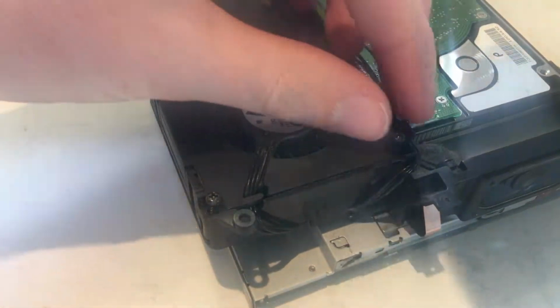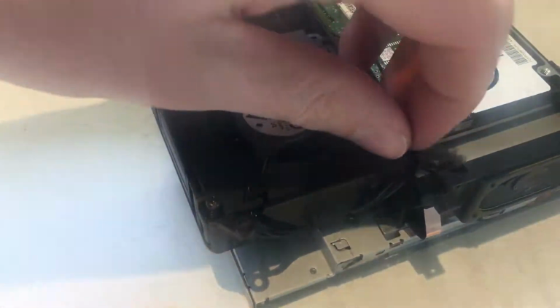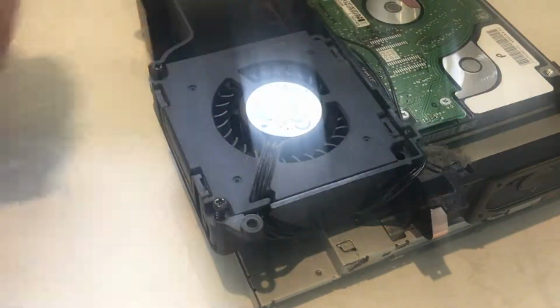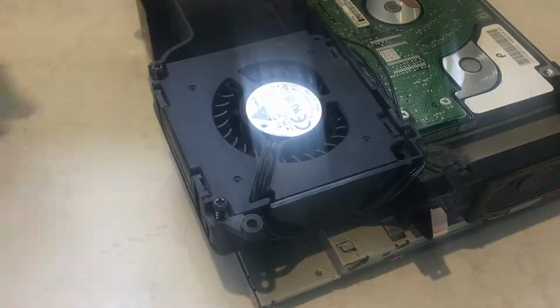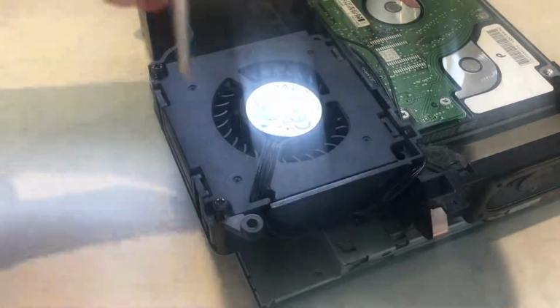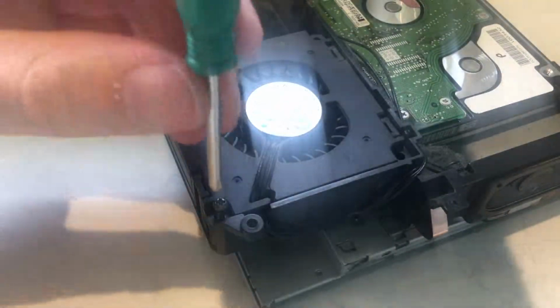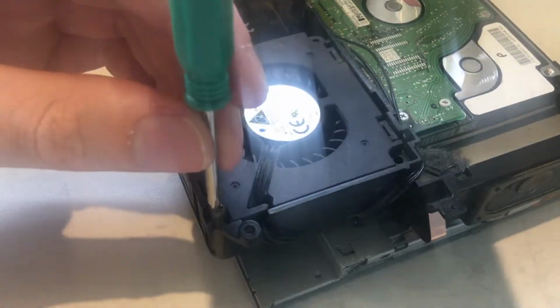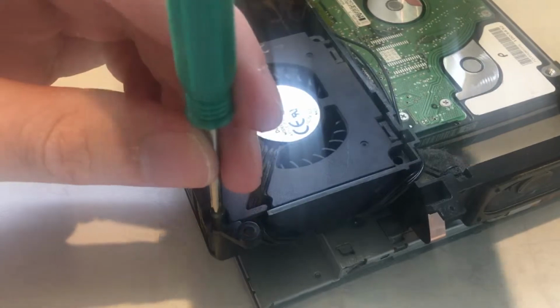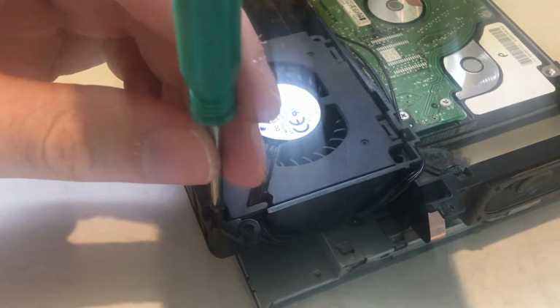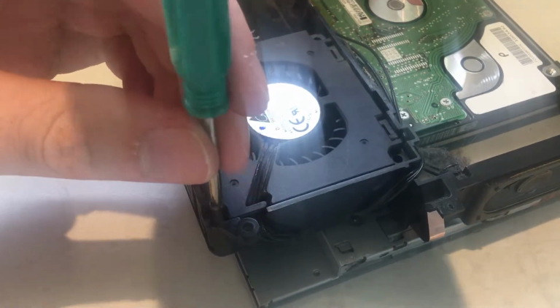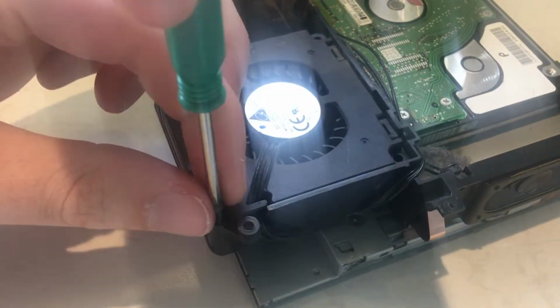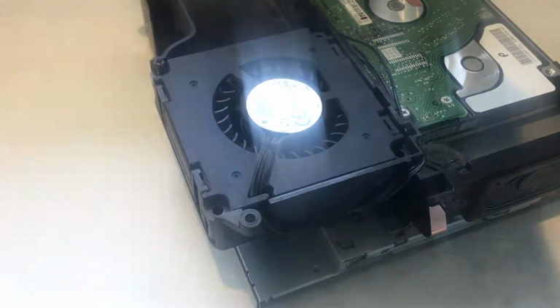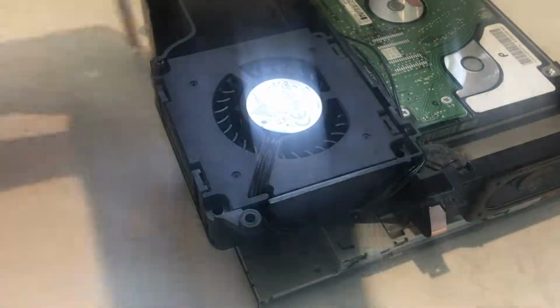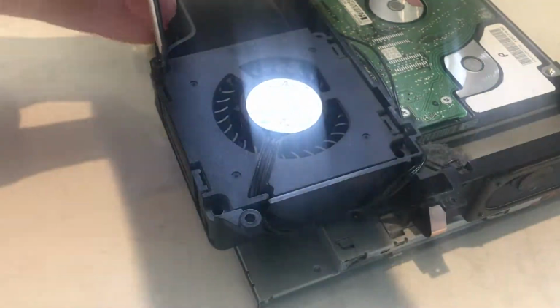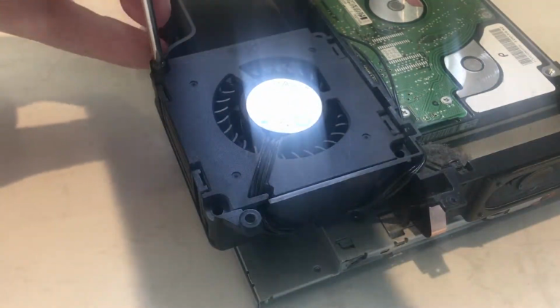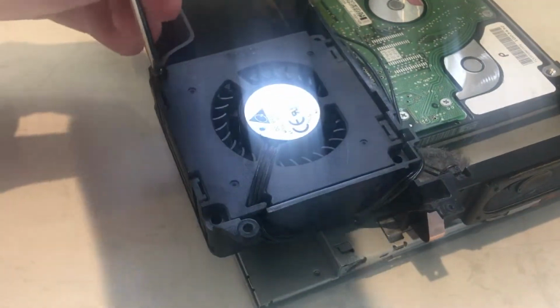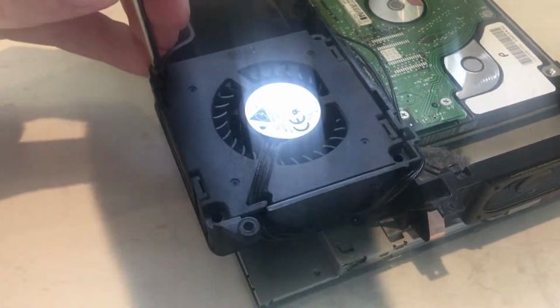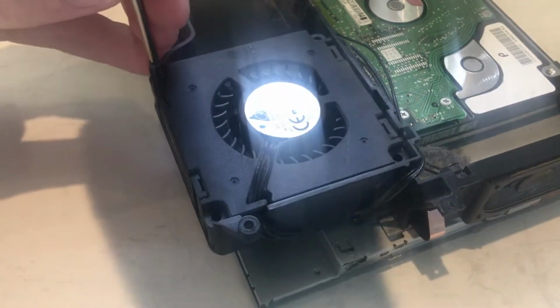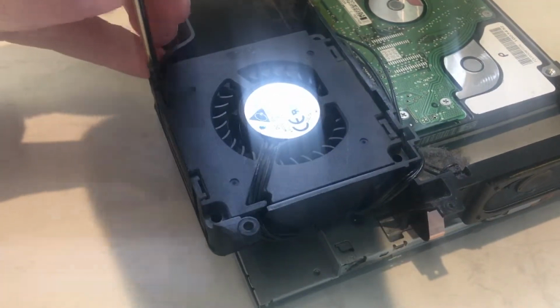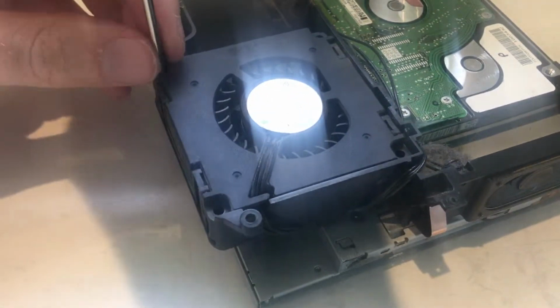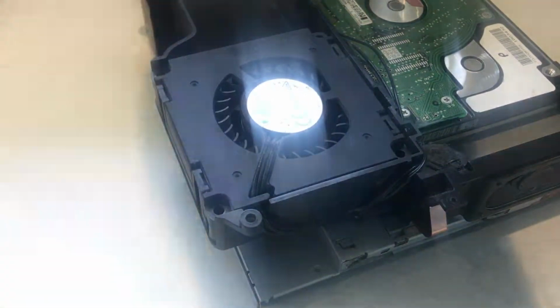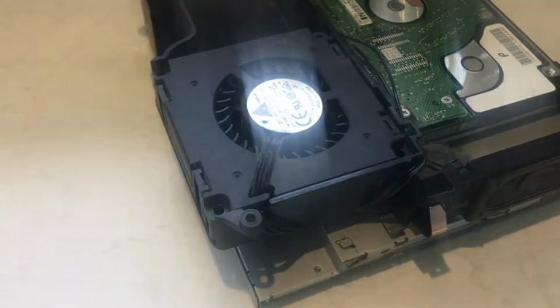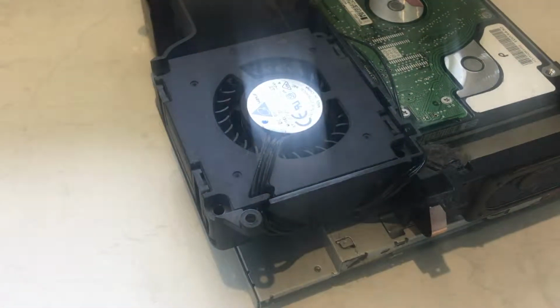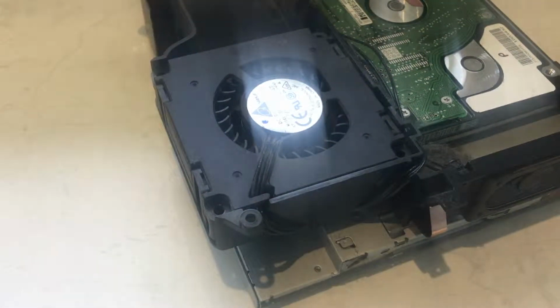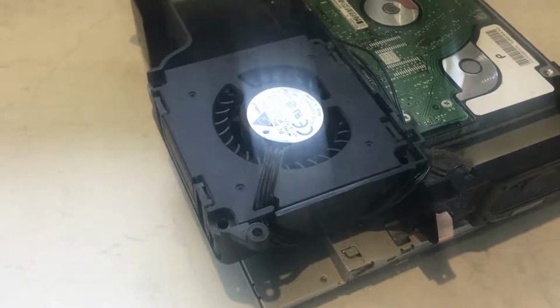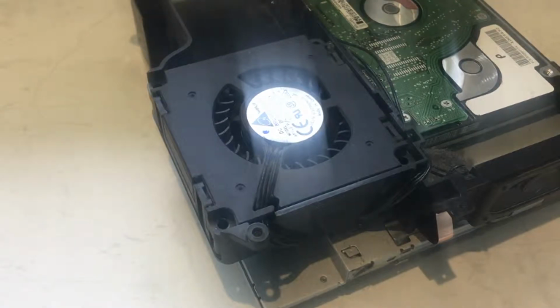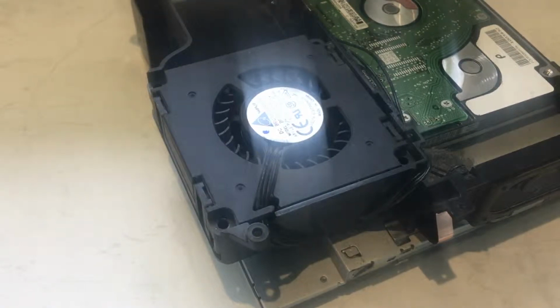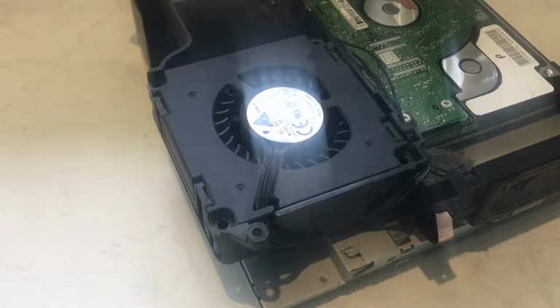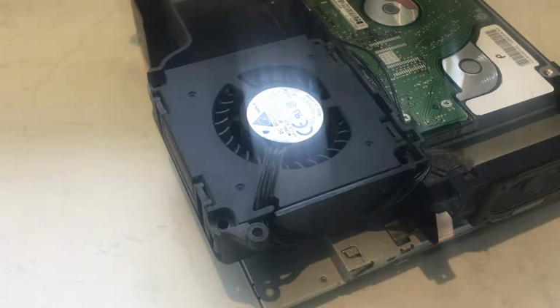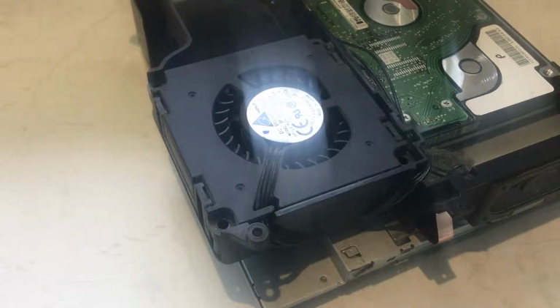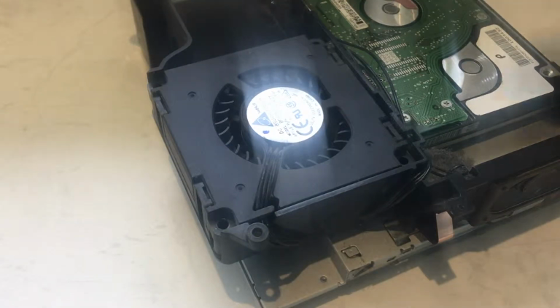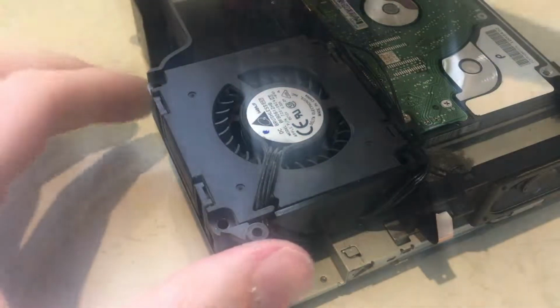To remove the fan, we need to take out these three screws. Now you can take the fan out.